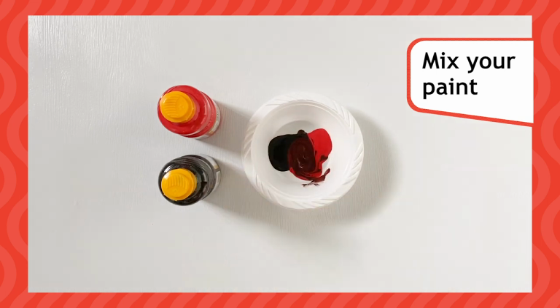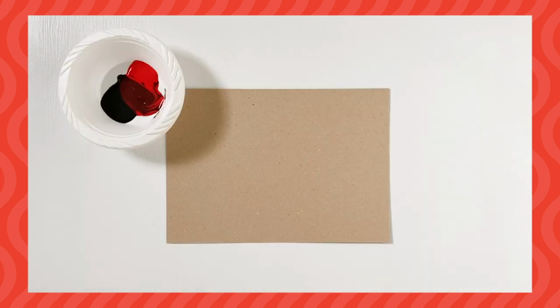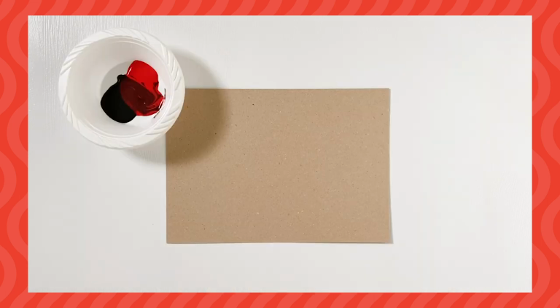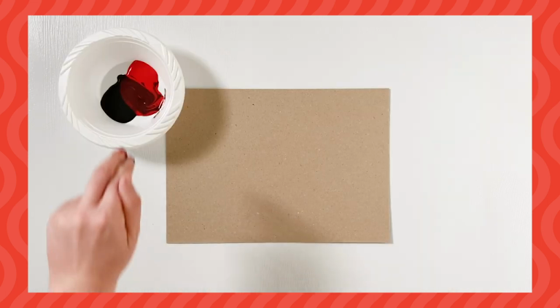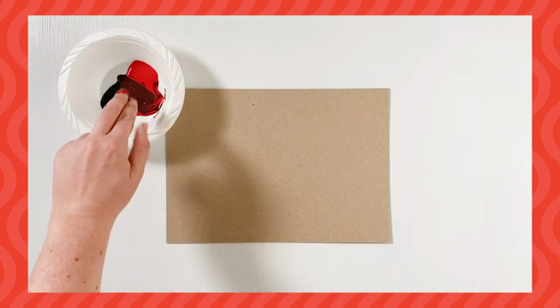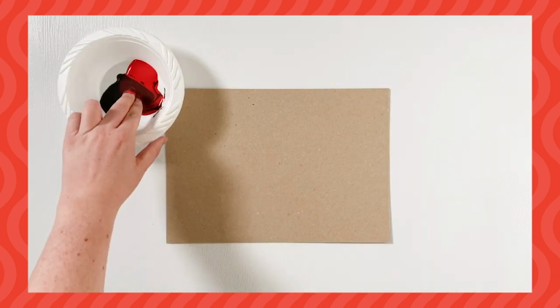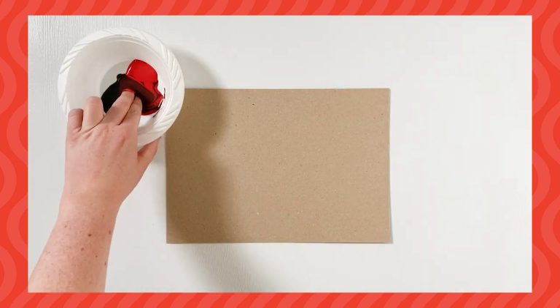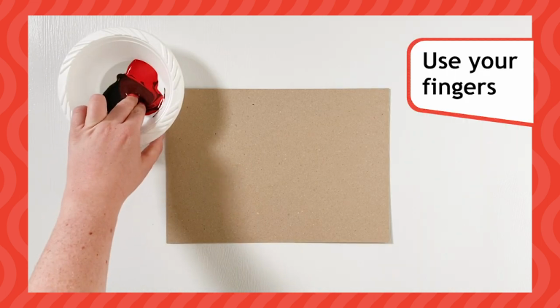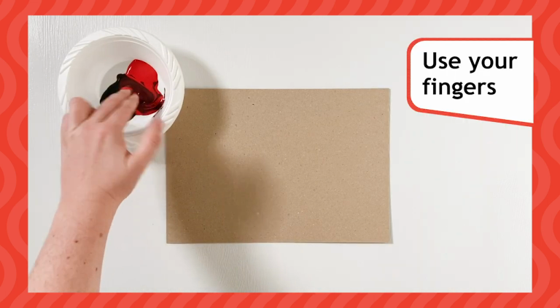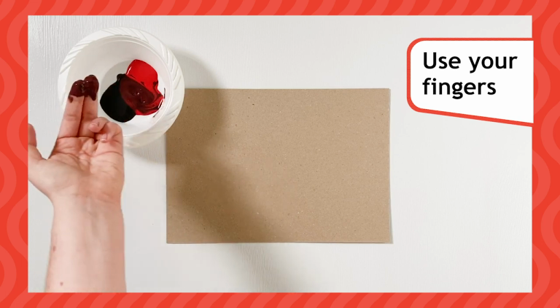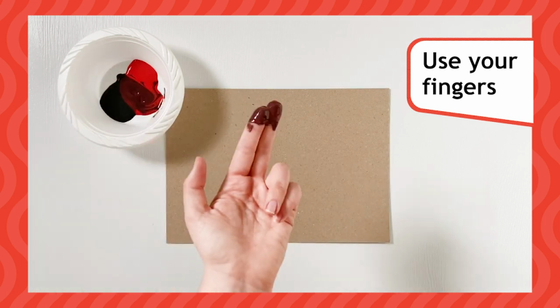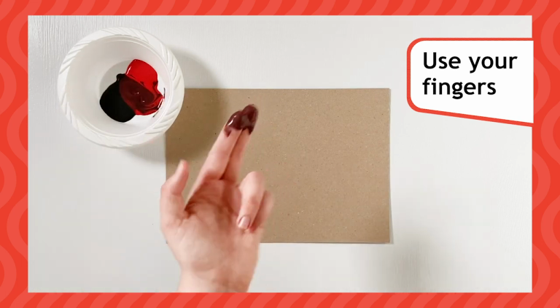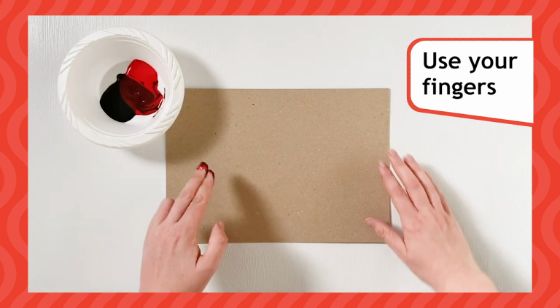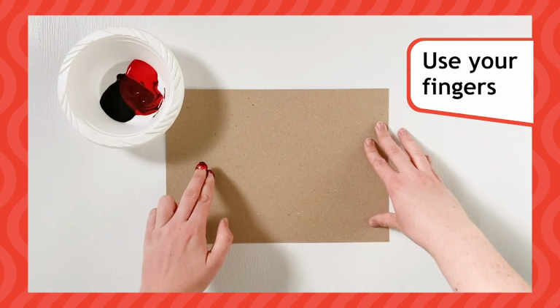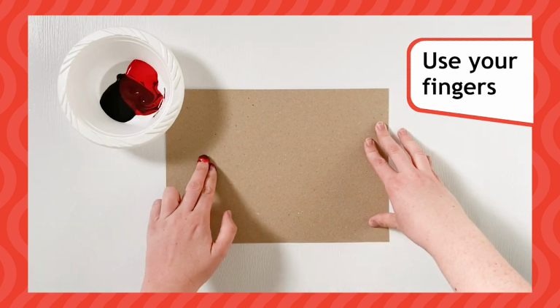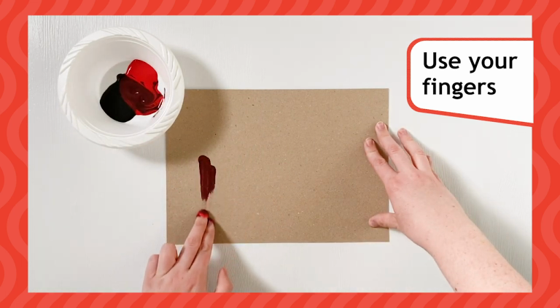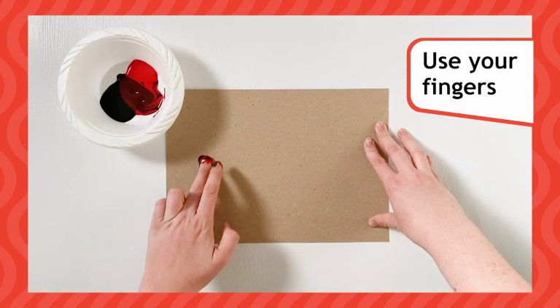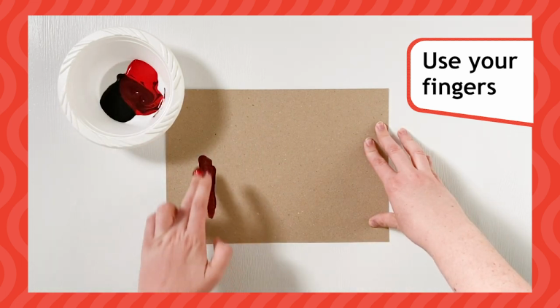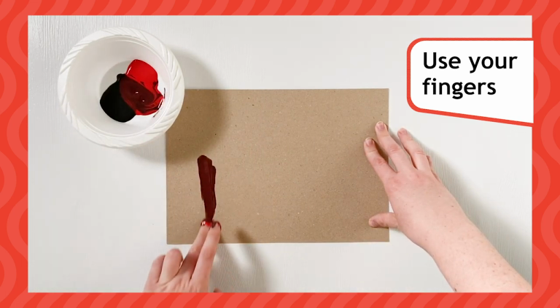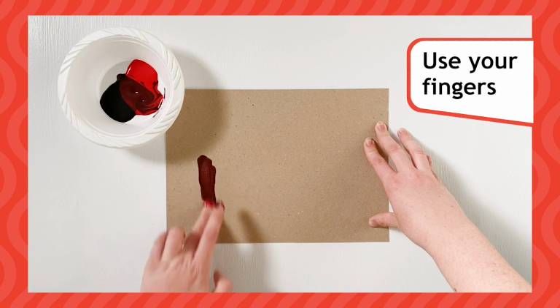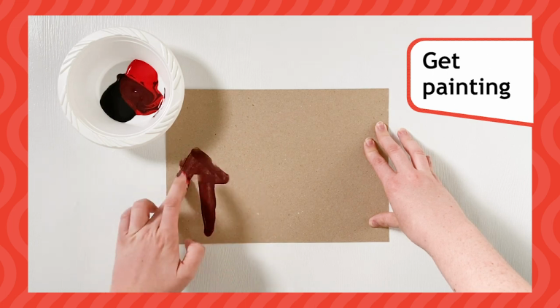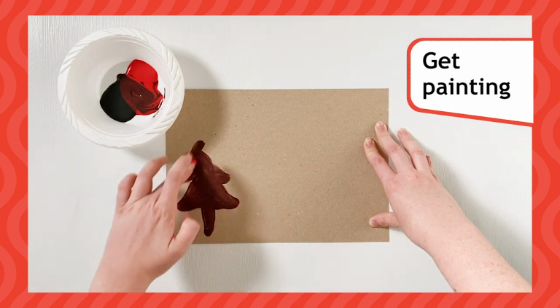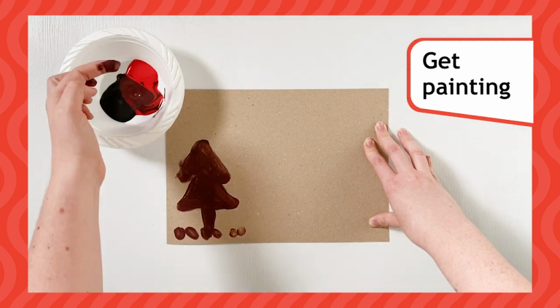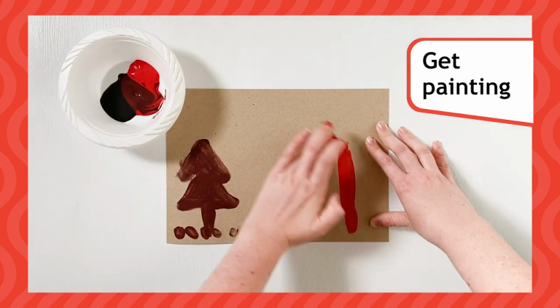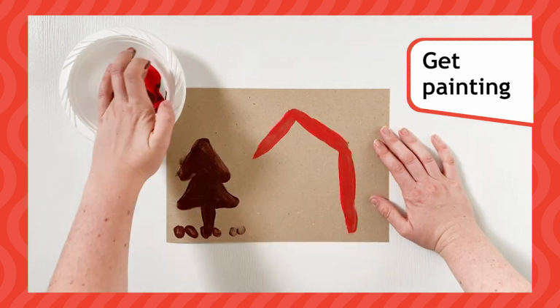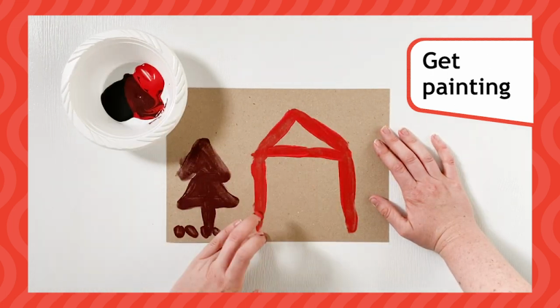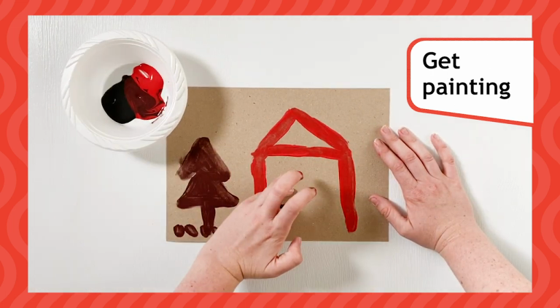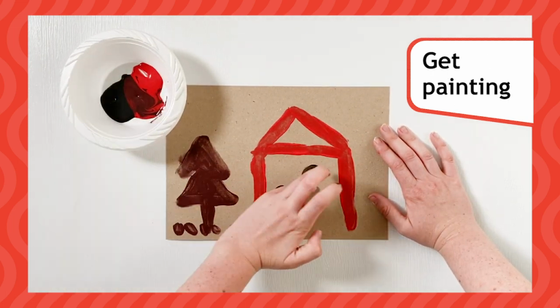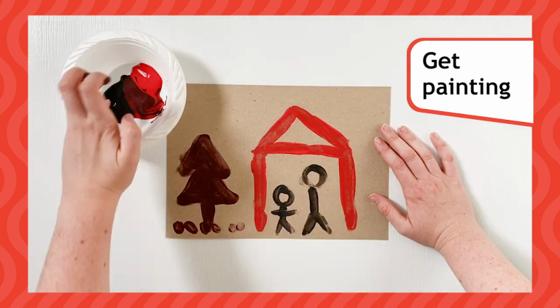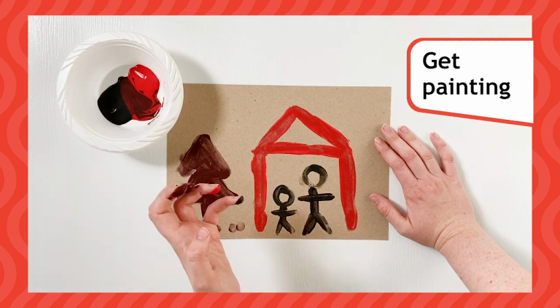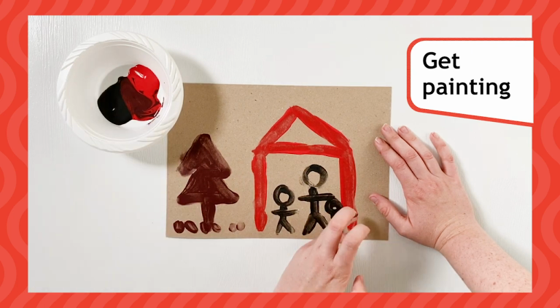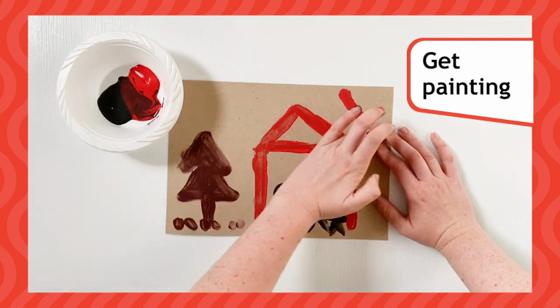Get ready to paint. In prehistoric times, people used their fingers to paint and made their own paint from different things they found in nature. What will you paint? Why not try painting a picture of your unit playing your favourite game?